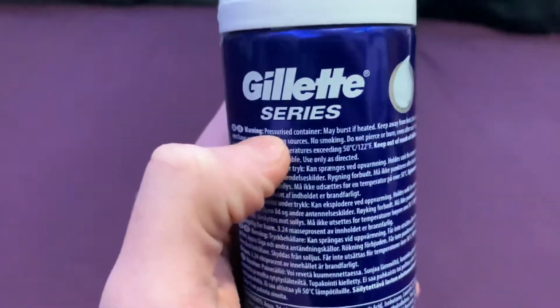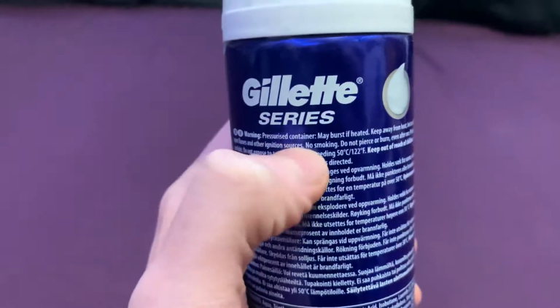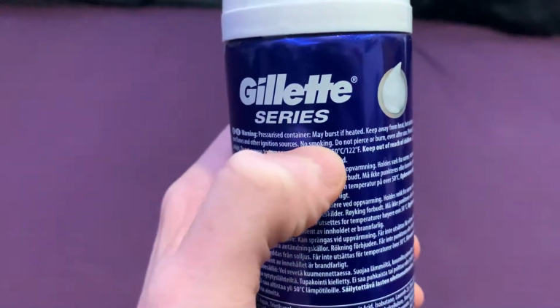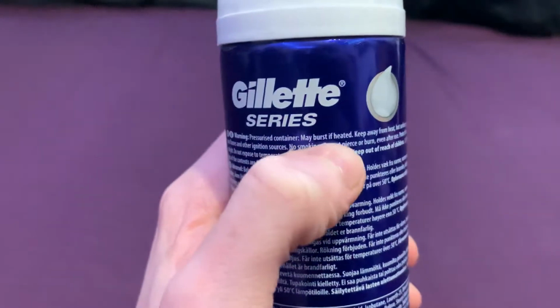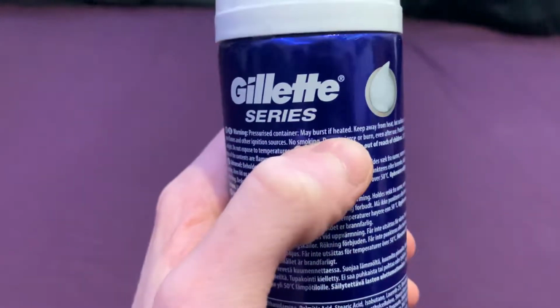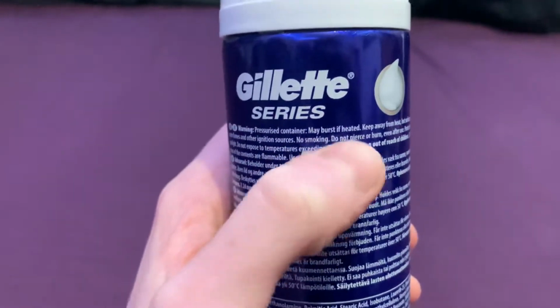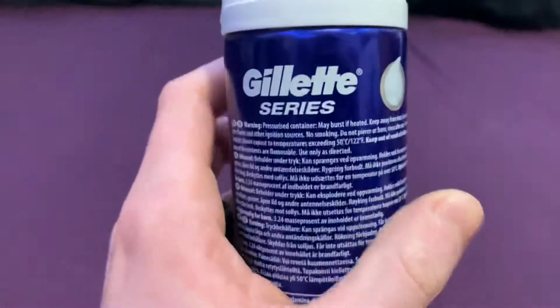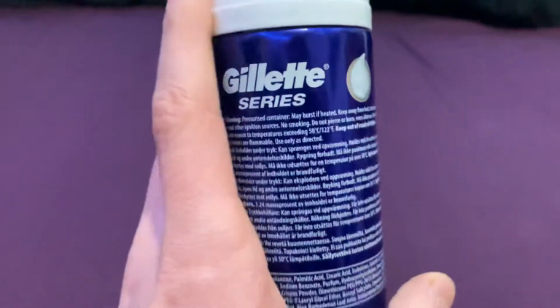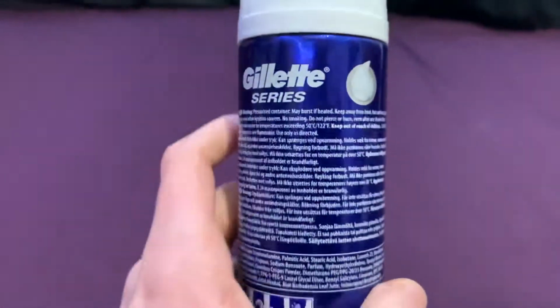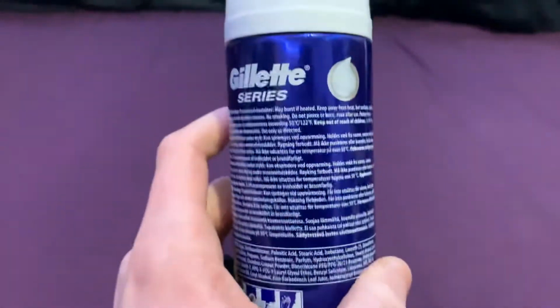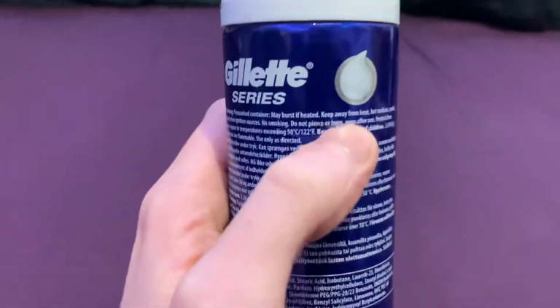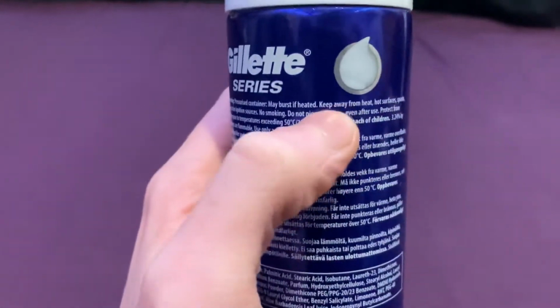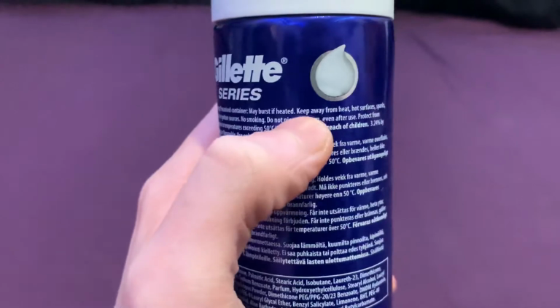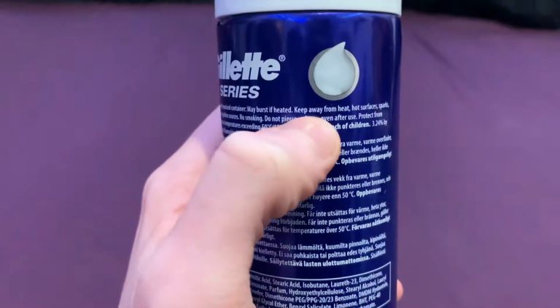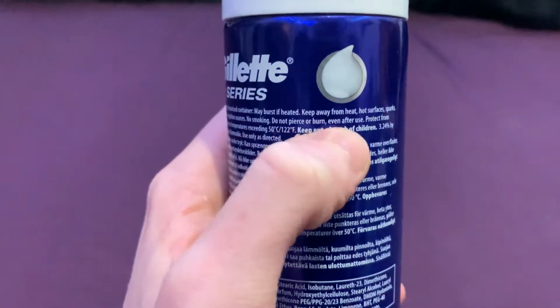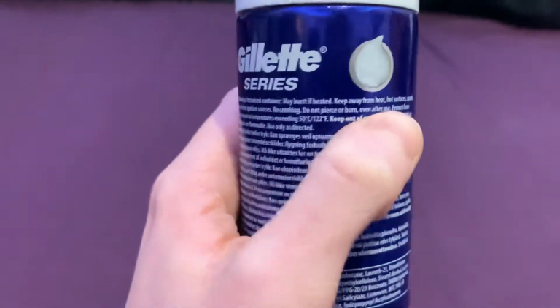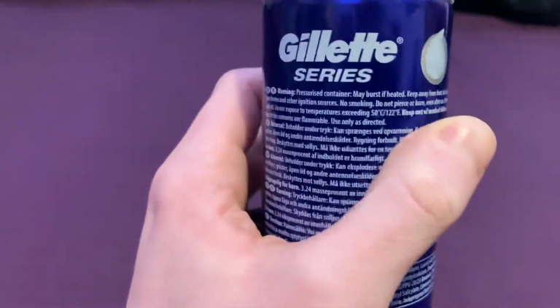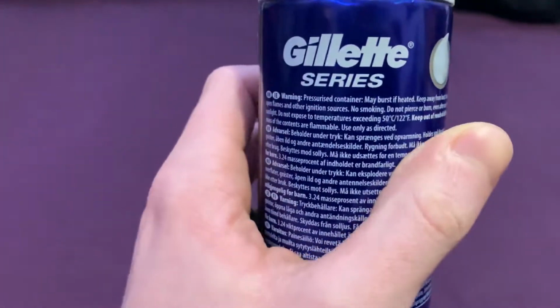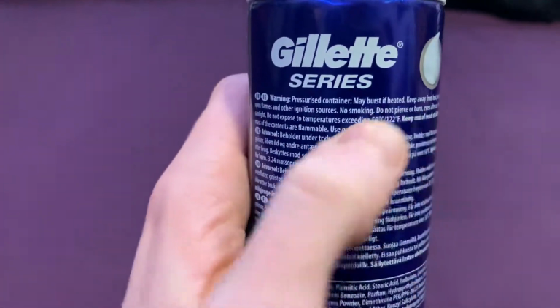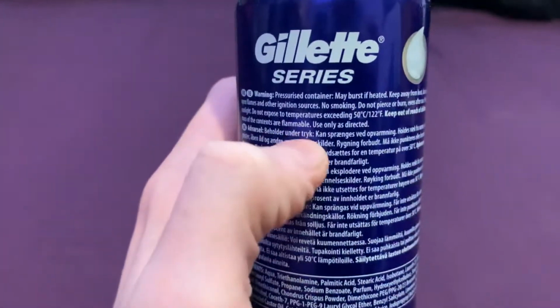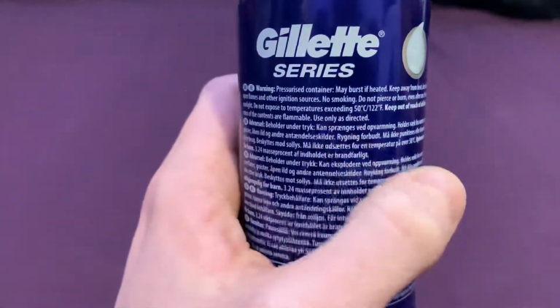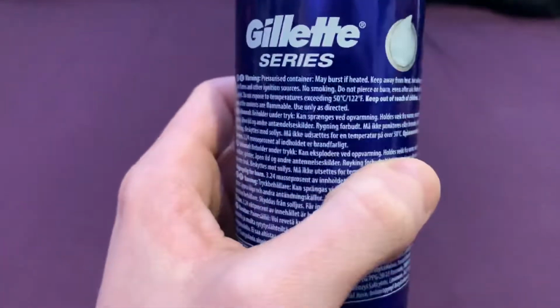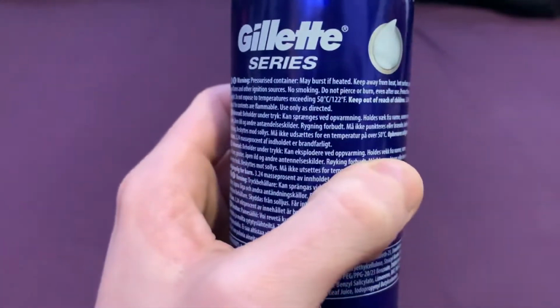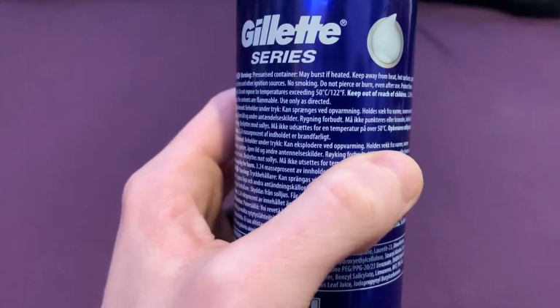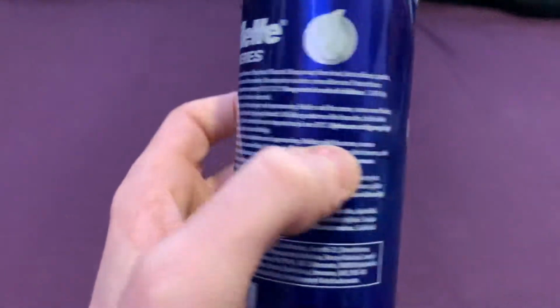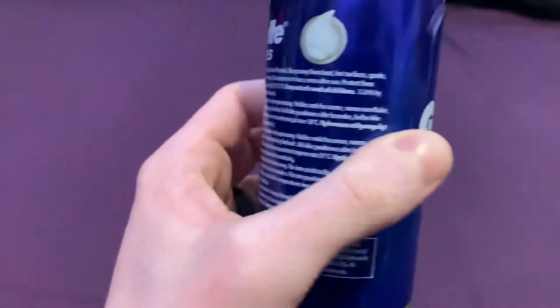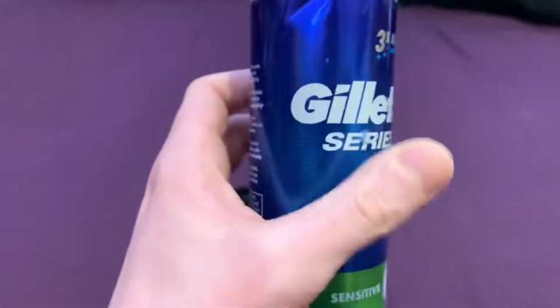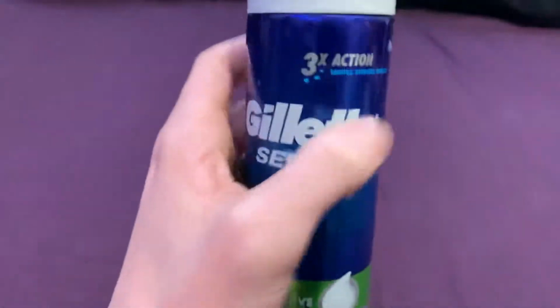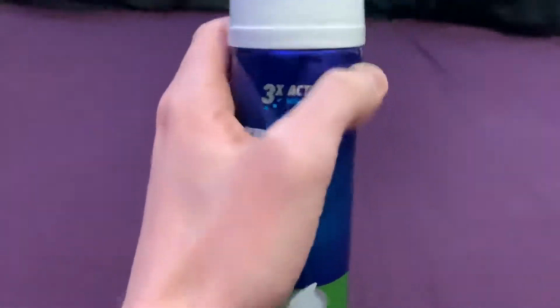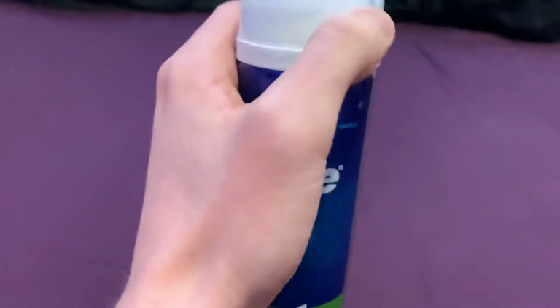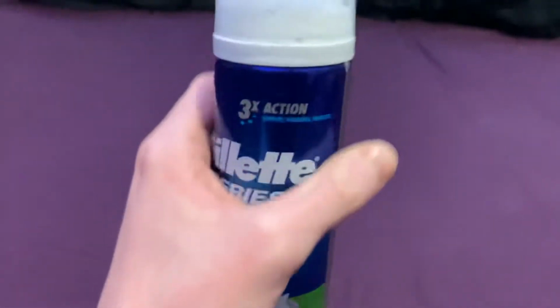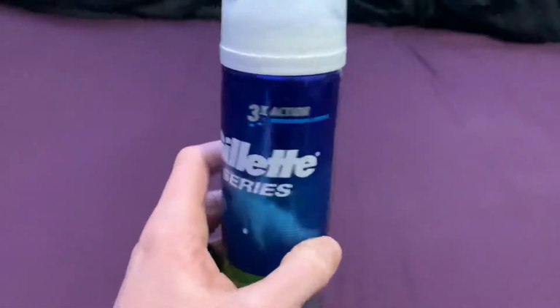Pressurised container, may burst if heated — that's good. You've got to make sure you're walking around with a bomb. Keep away from heat and other such temperatures. And don't smoke it, so lesson learnt children.